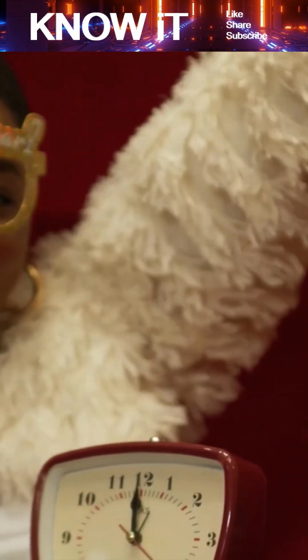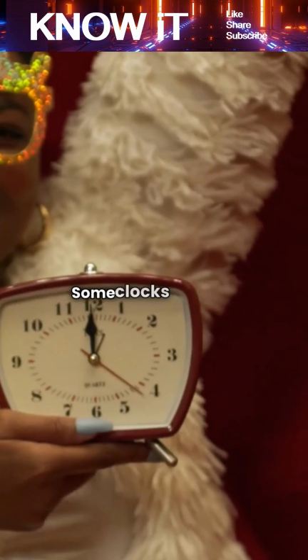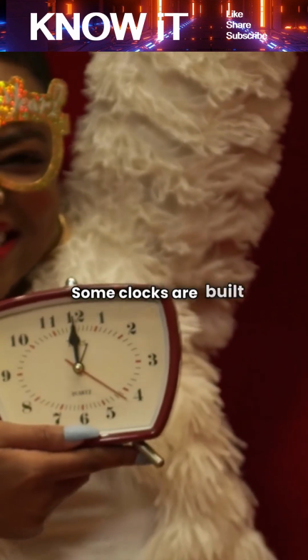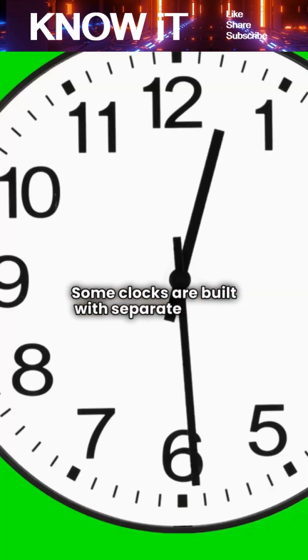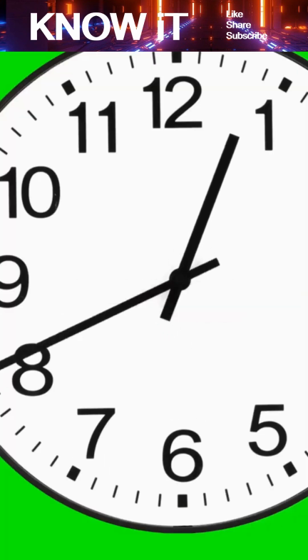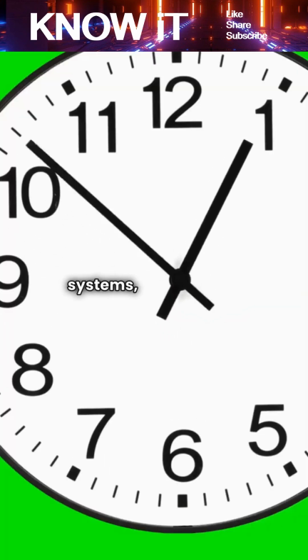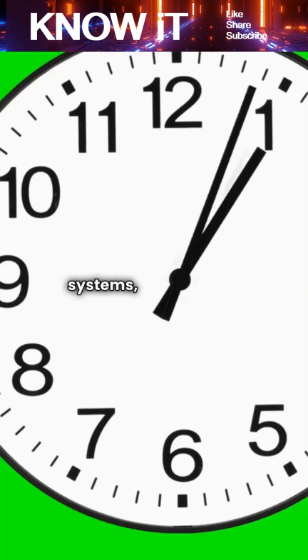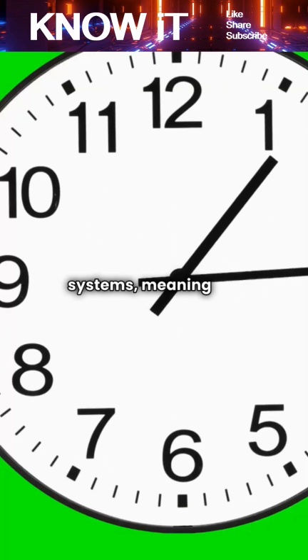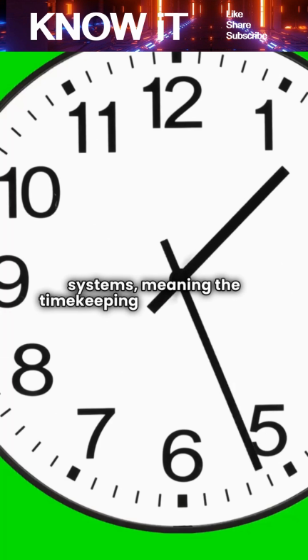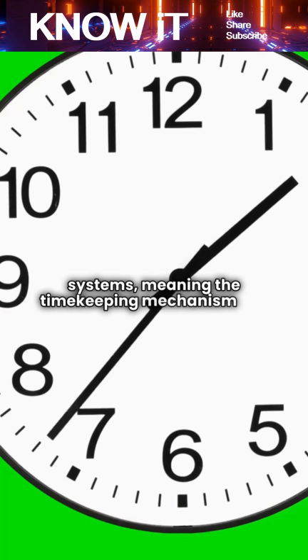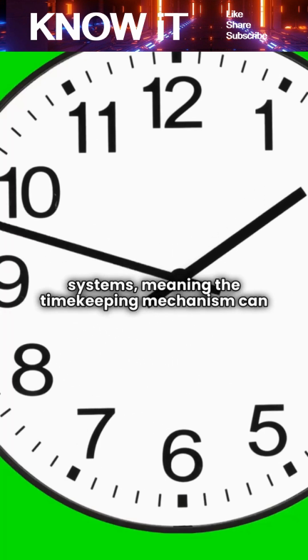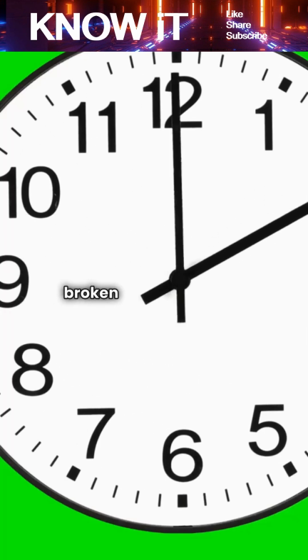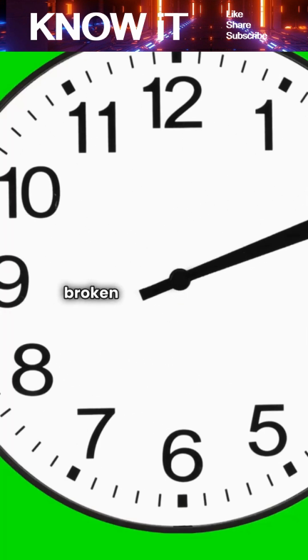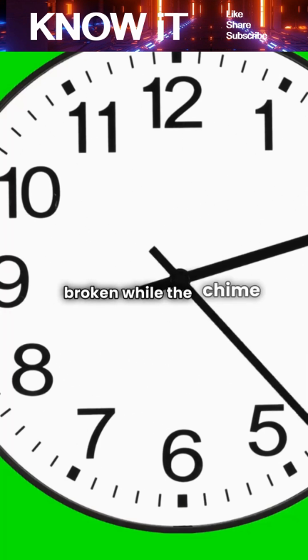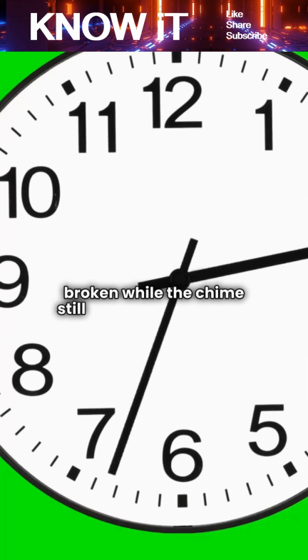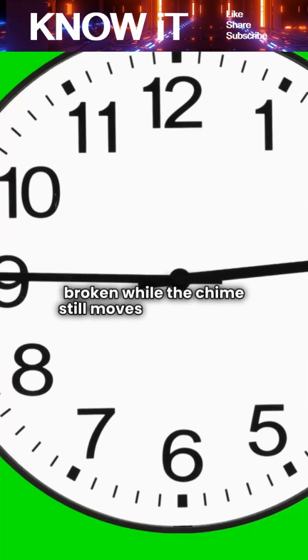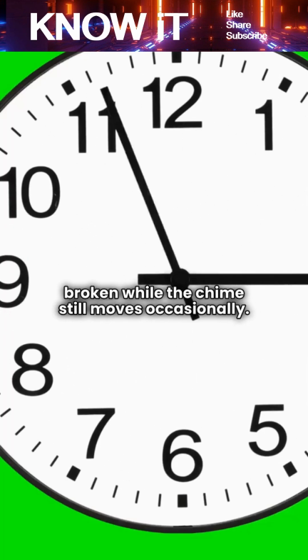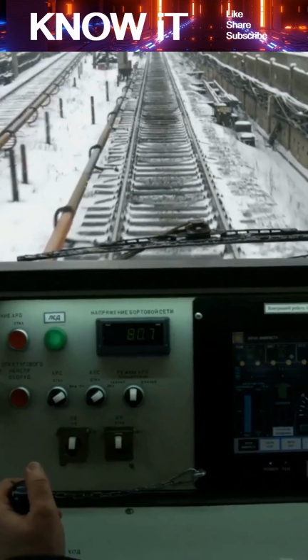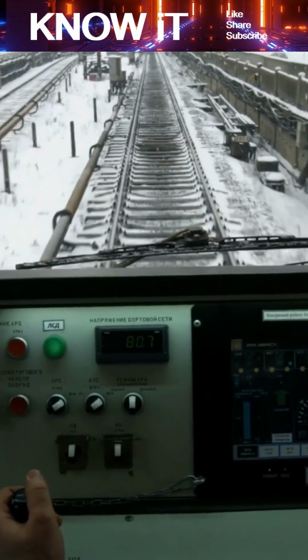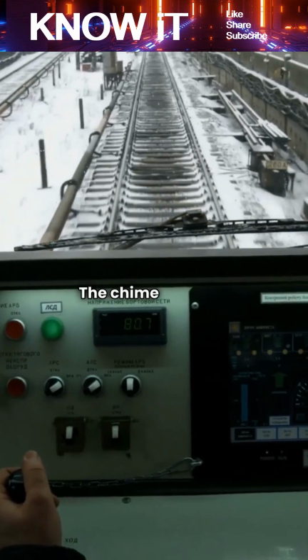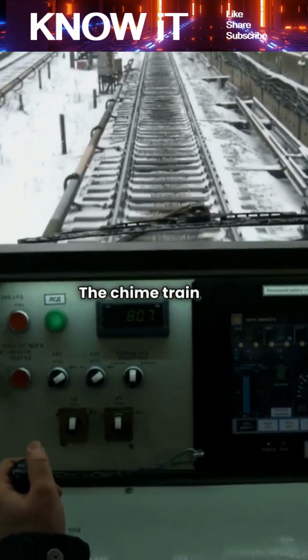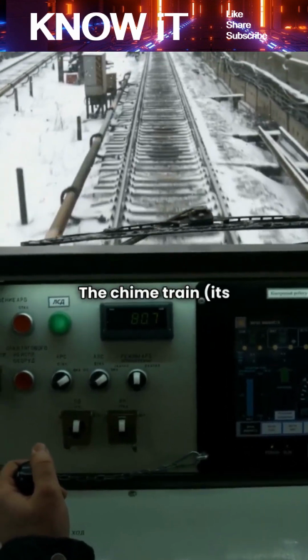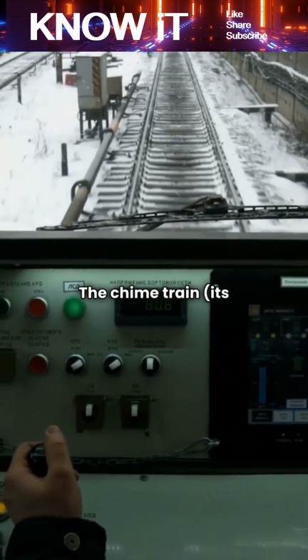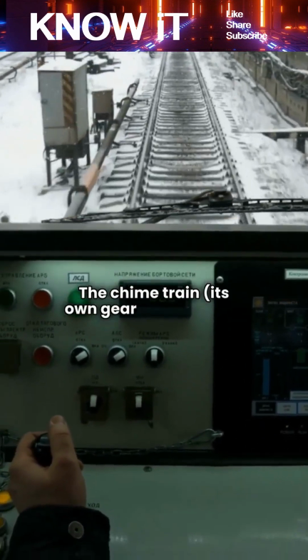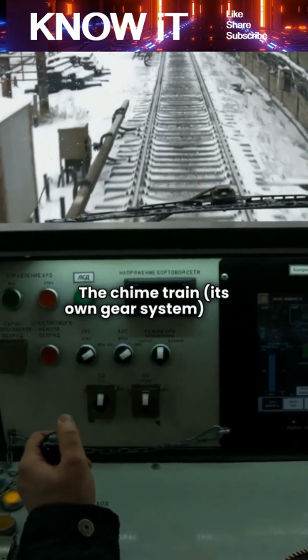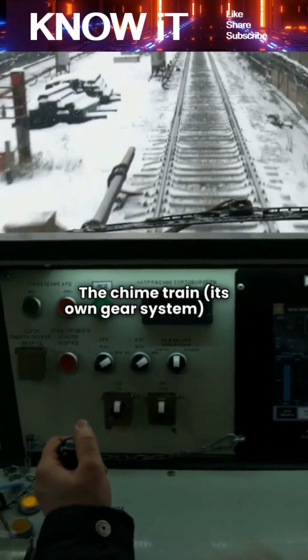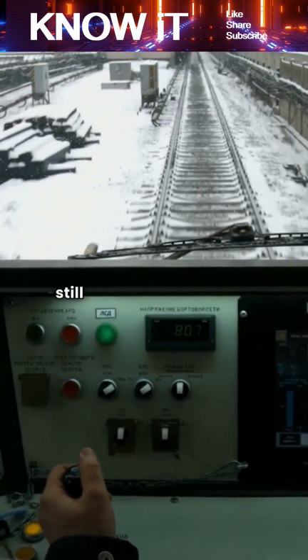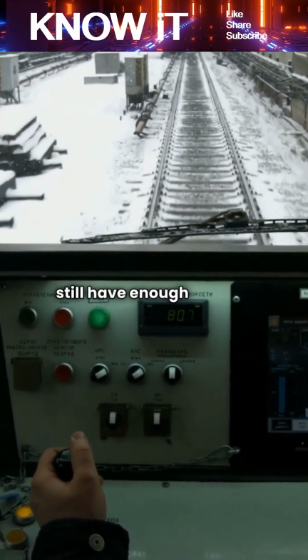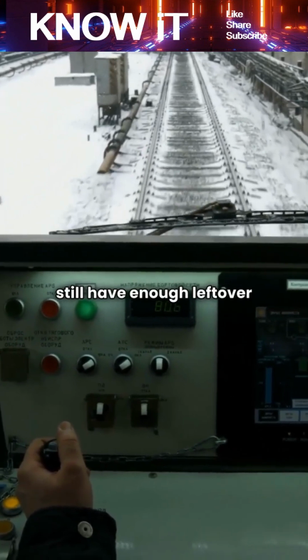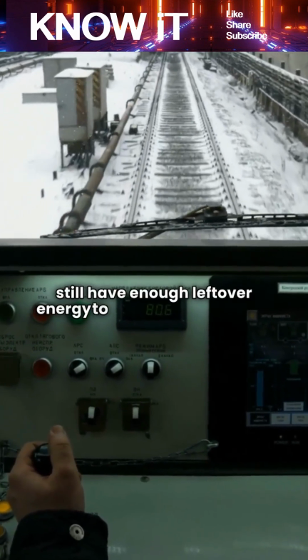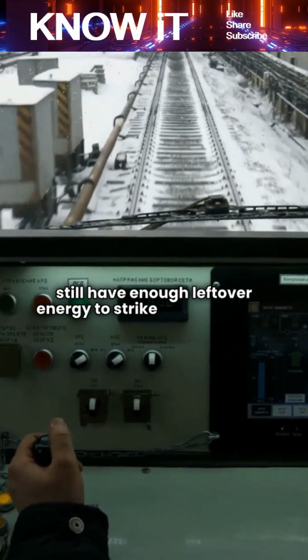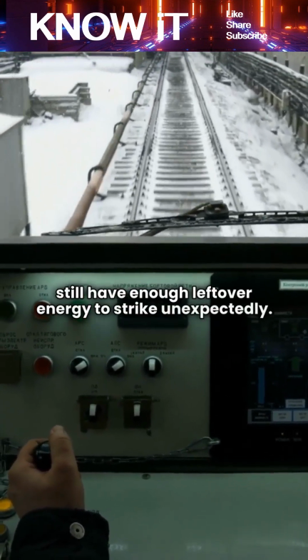Some clocks are built with separate chime systems, meaning the timekeeping mechanism can be broken while the chime still moves occasionally. The chime train — its own gear system — may still have enough leftover energy to strike unexpectedly.